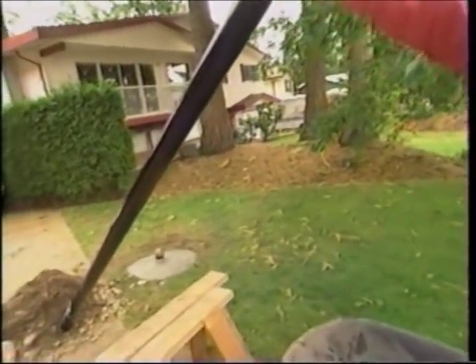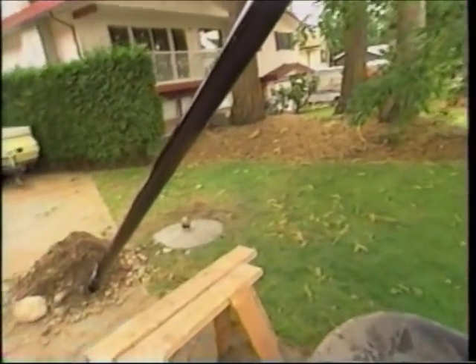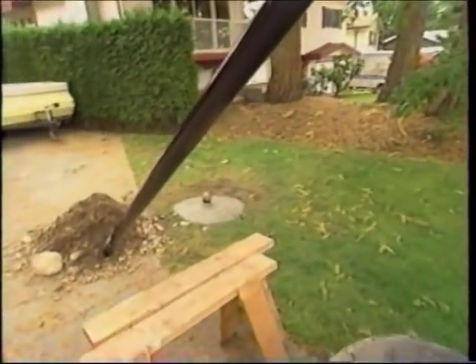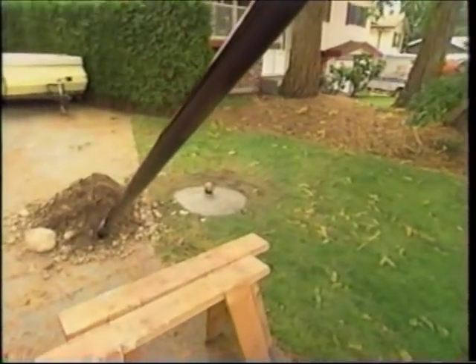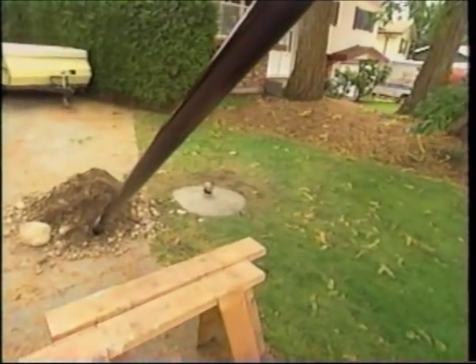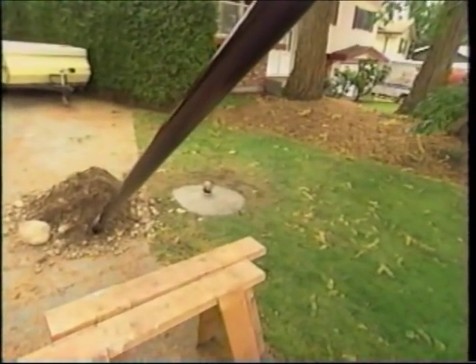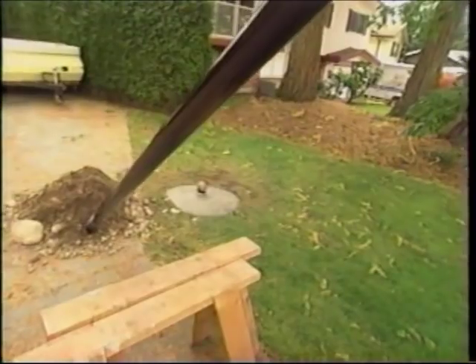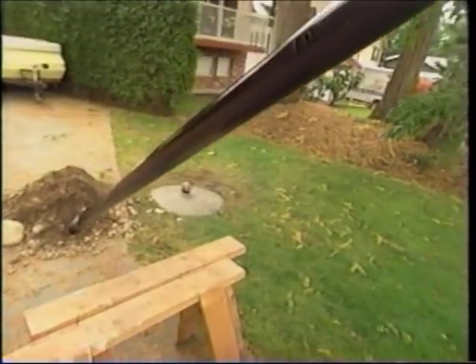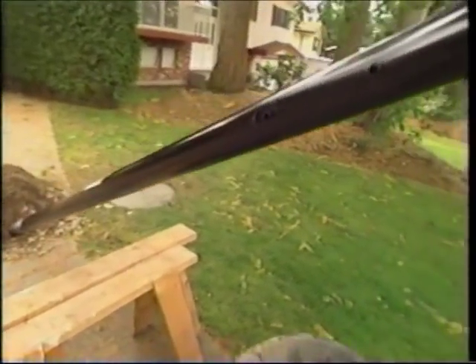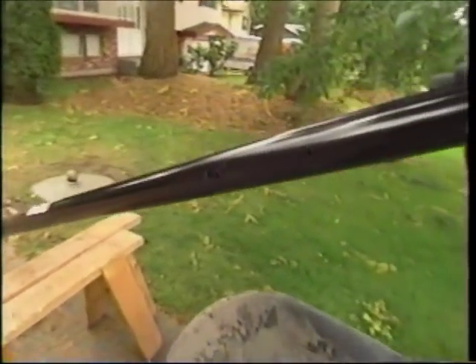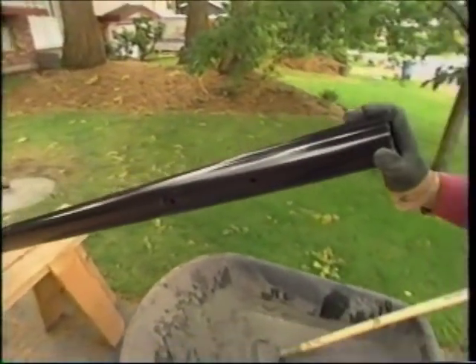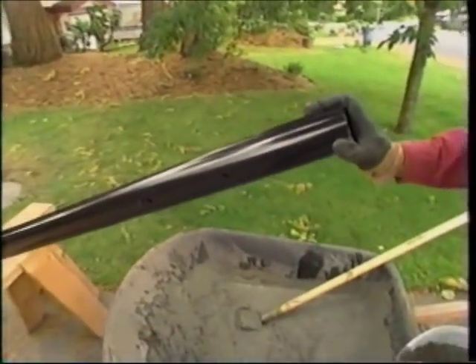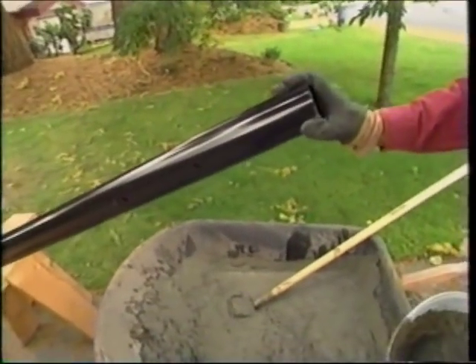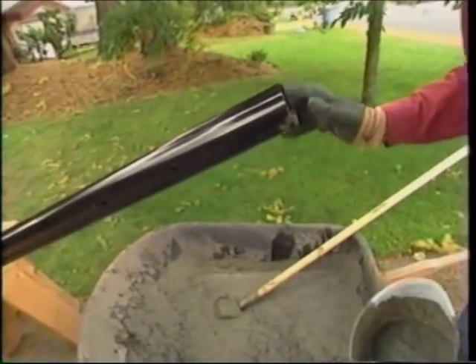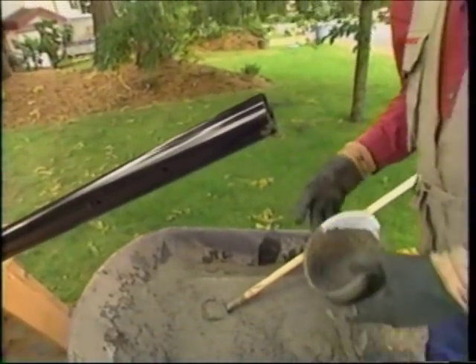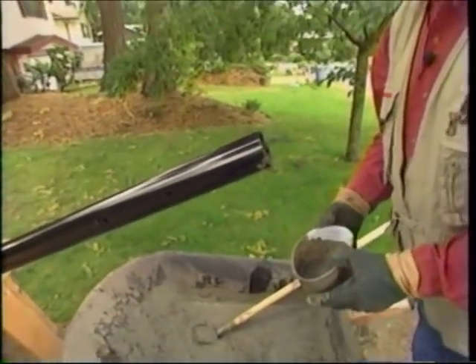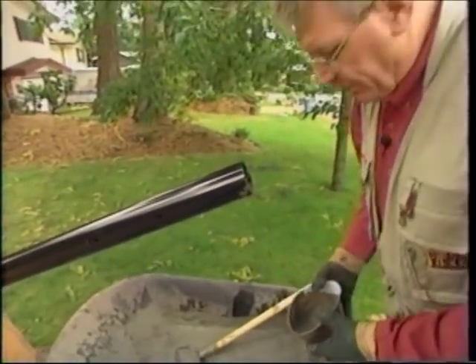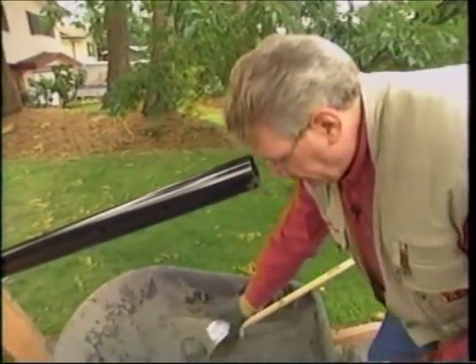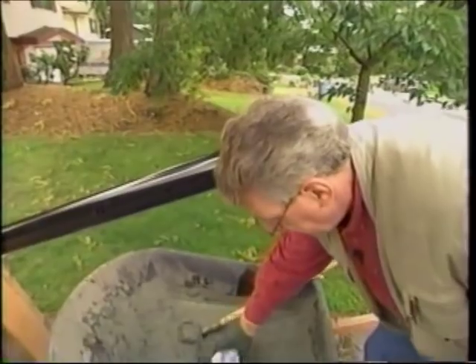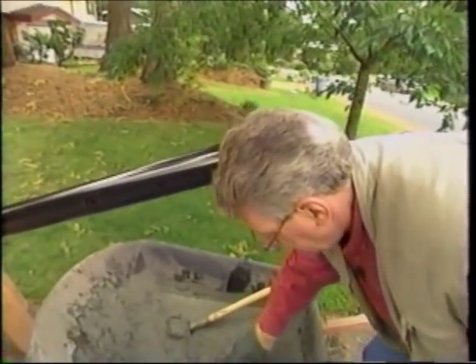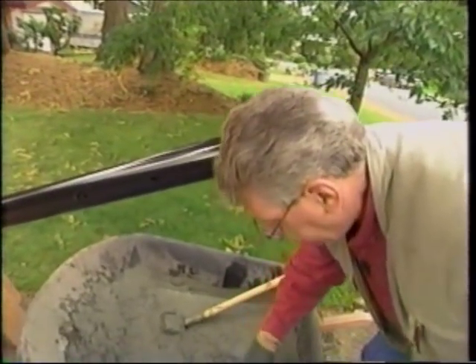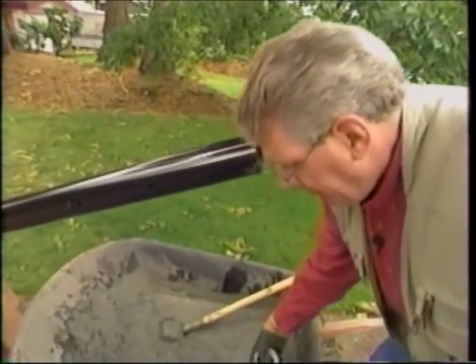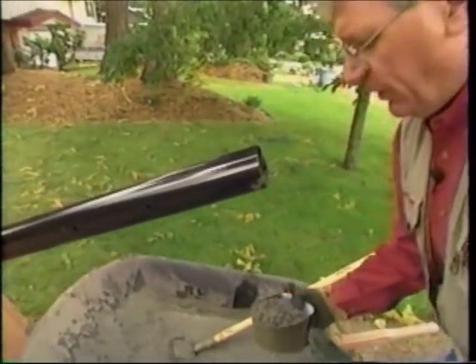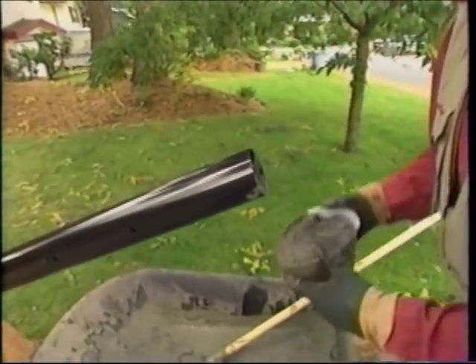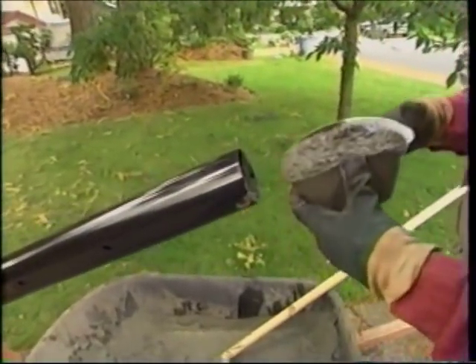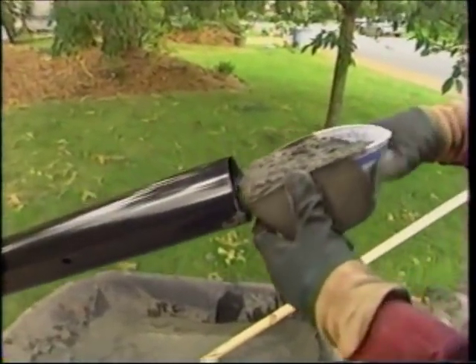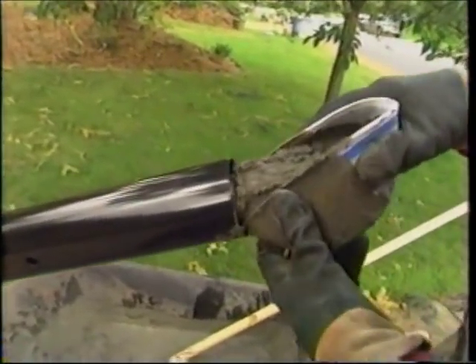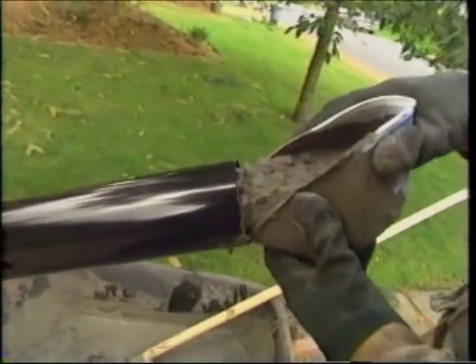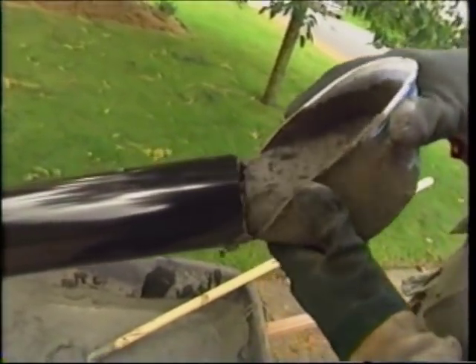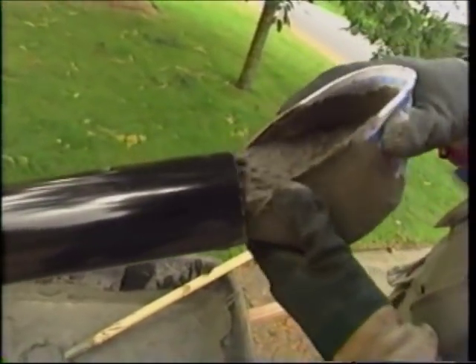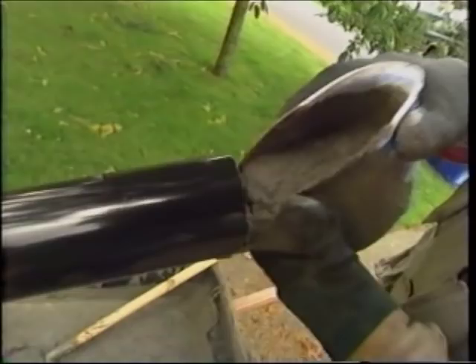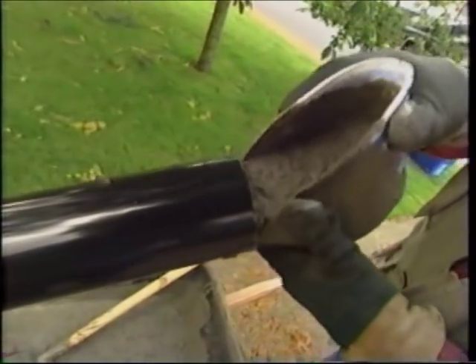We'll fill the post up. That'll make the post about 125 pounds in weight, so it'll be a job for a couple of people to stand it in place. Let it sit for a couple of hours and we'll be ready to install the backboard.